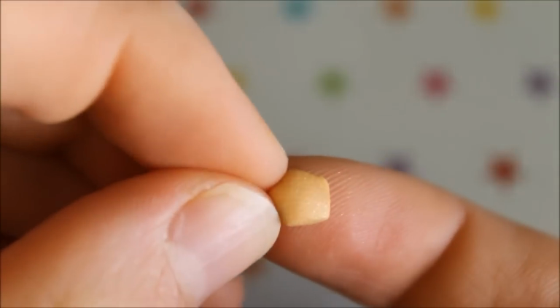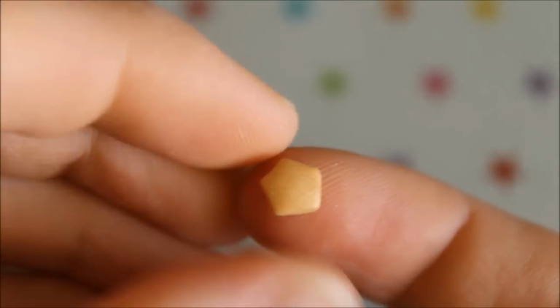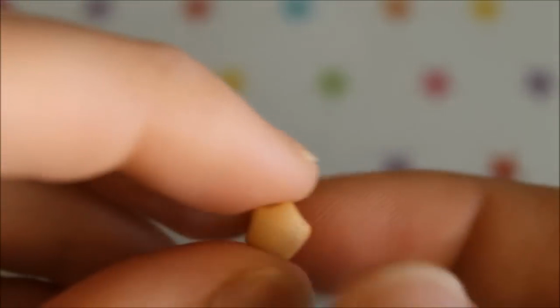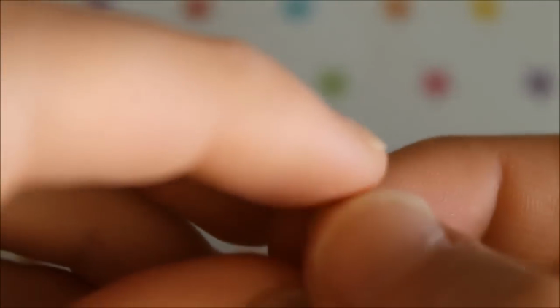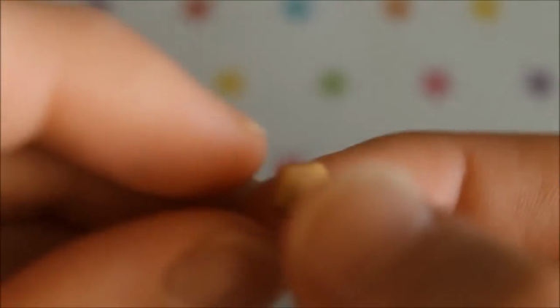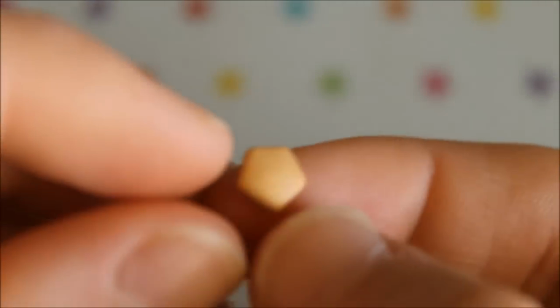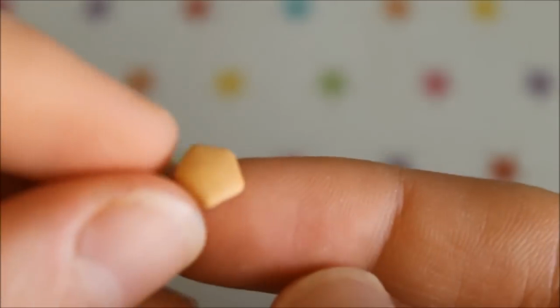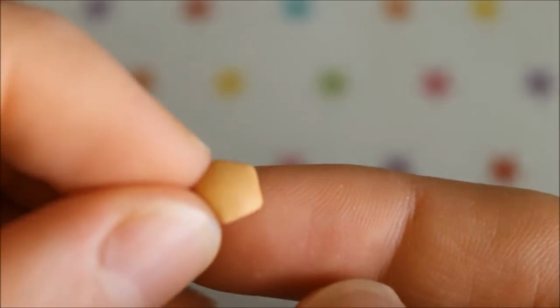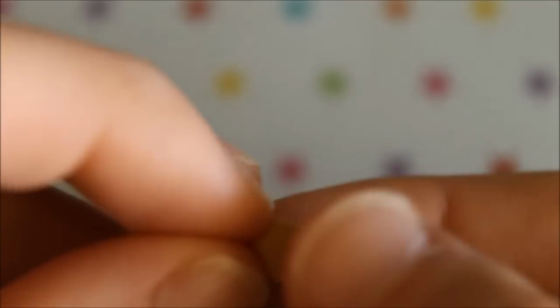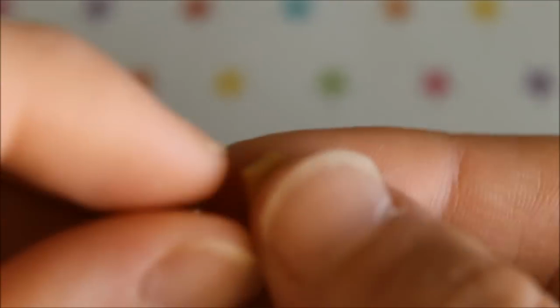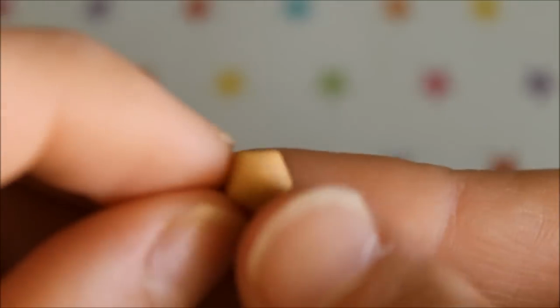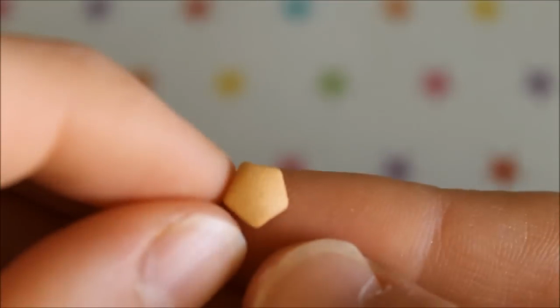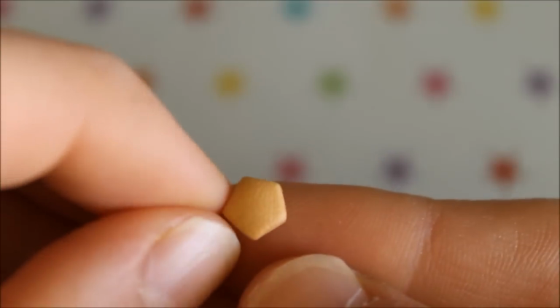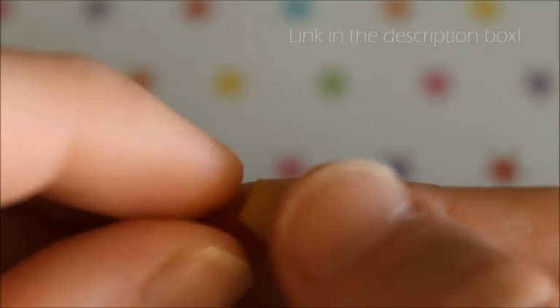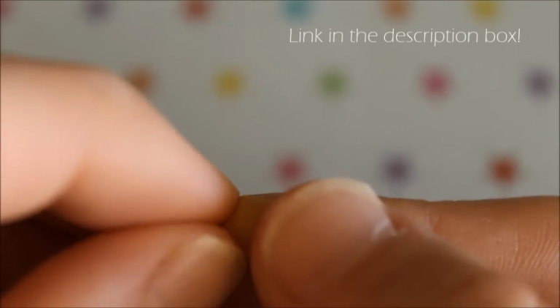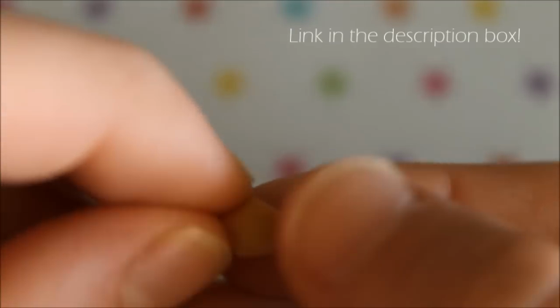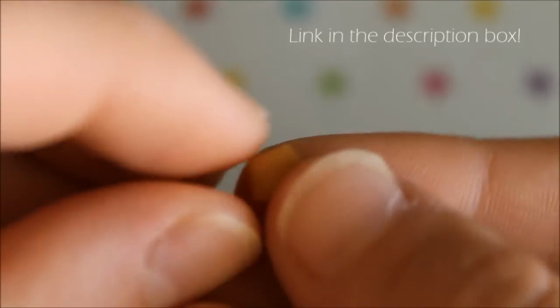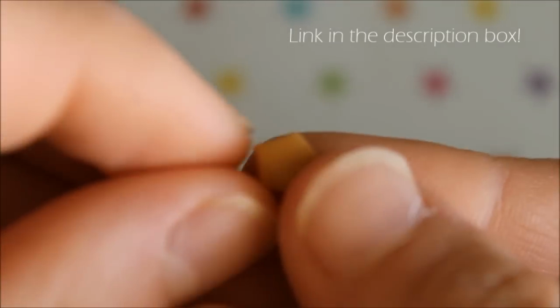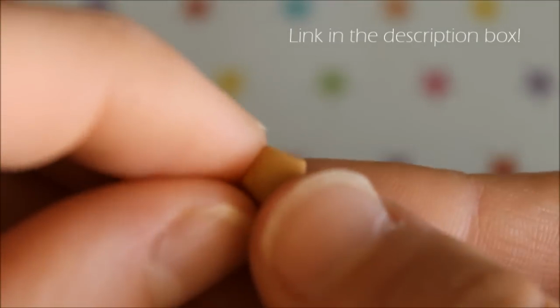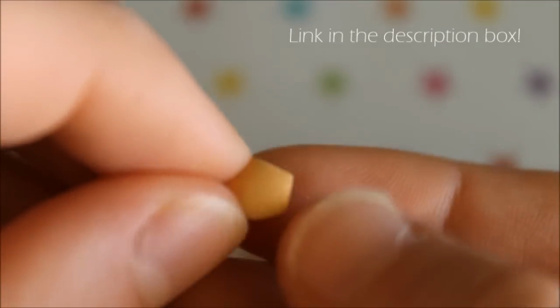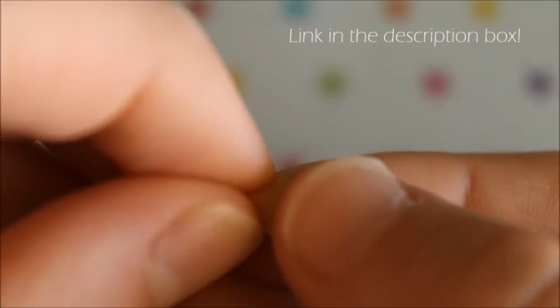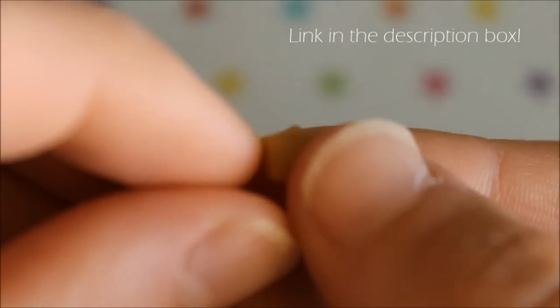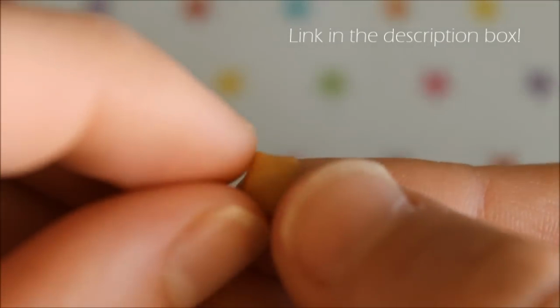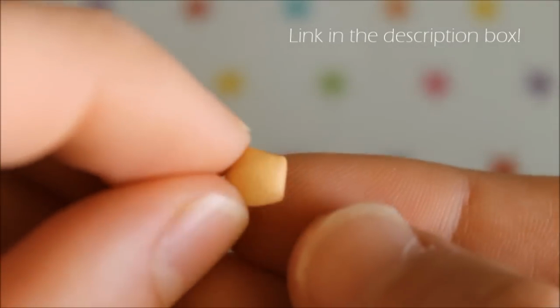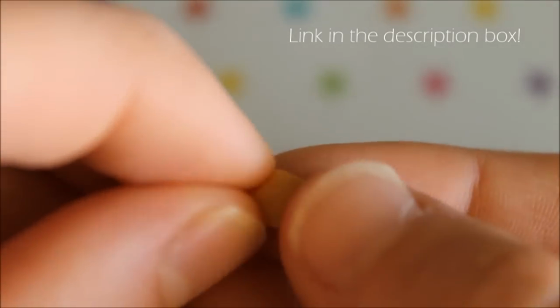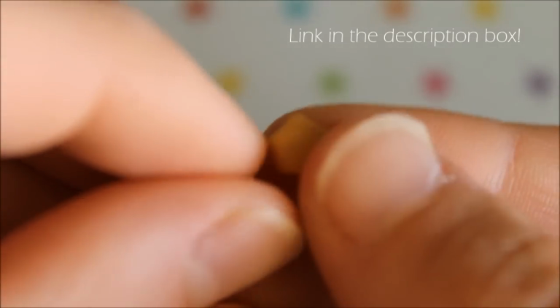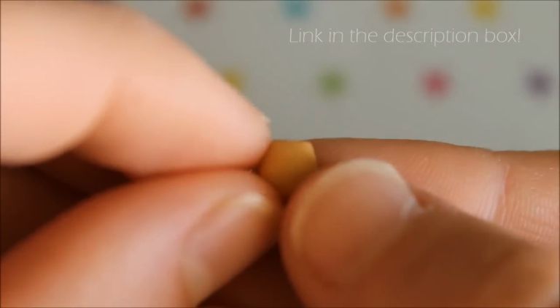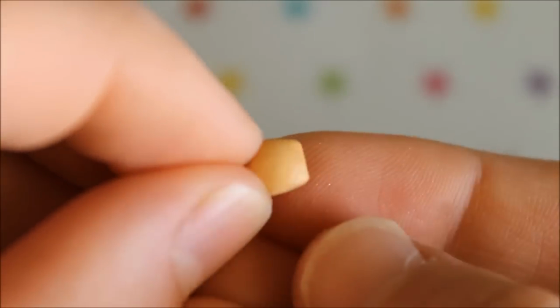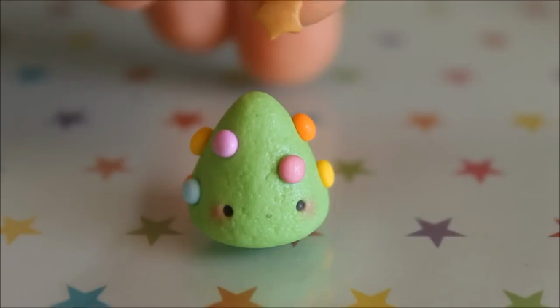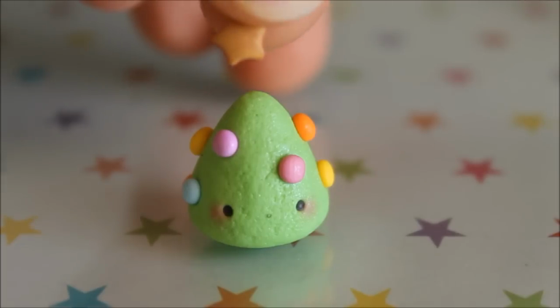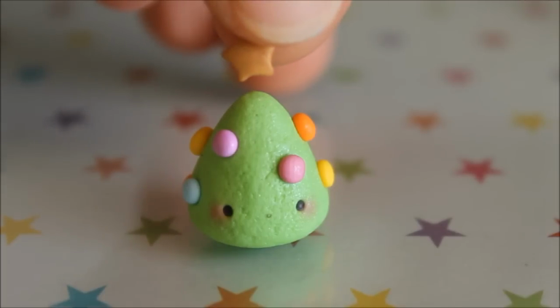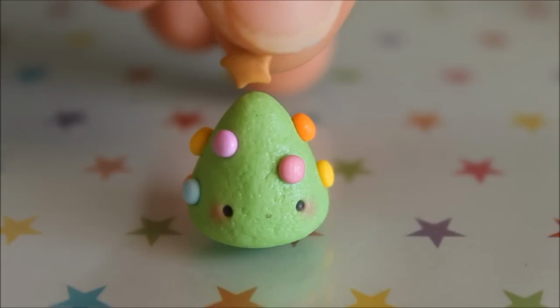Next I'm shaping a tiny star out of gold clay. I actually have a full tutorial on how to shape stars without a mold, so I'll leave a link to that video in the description box below.